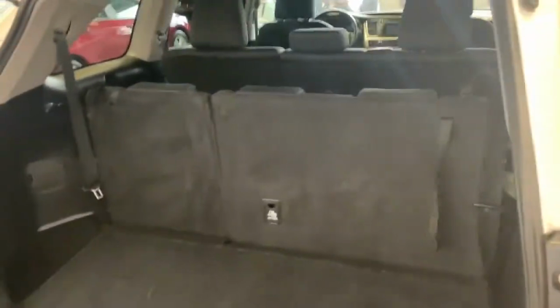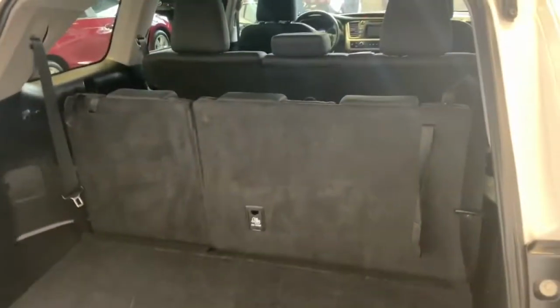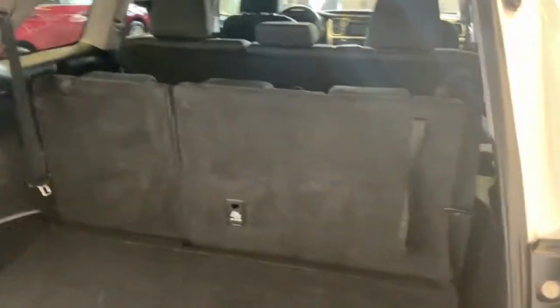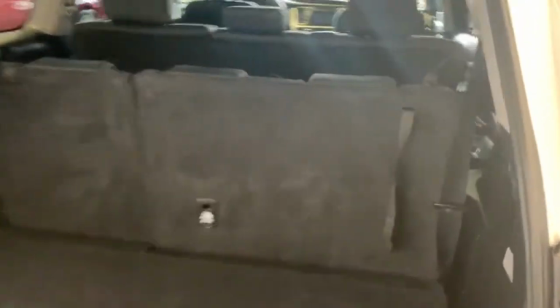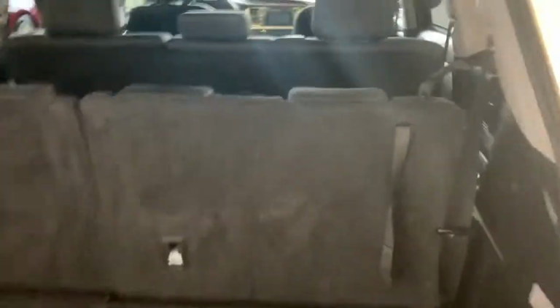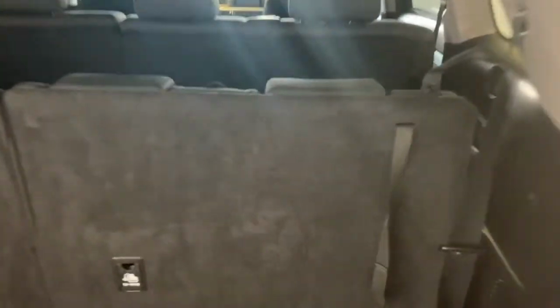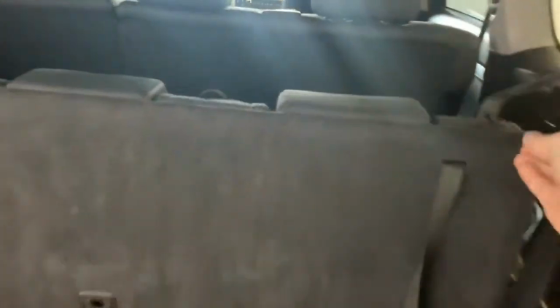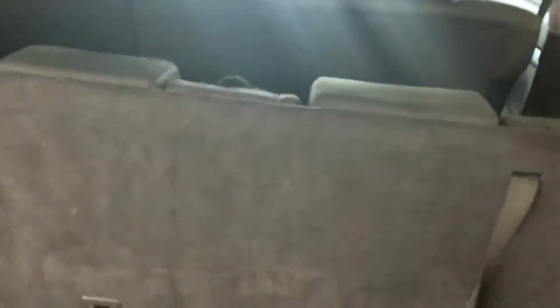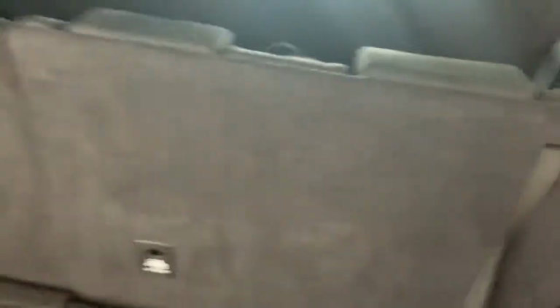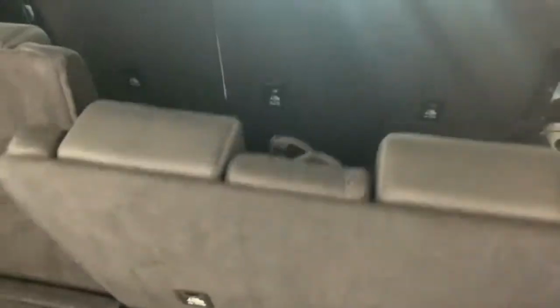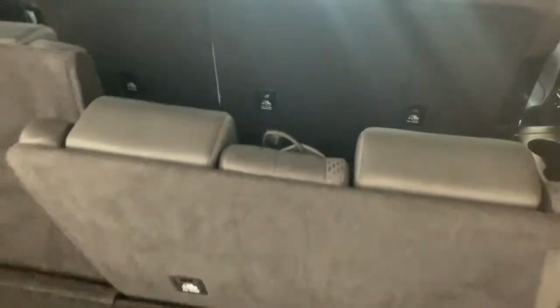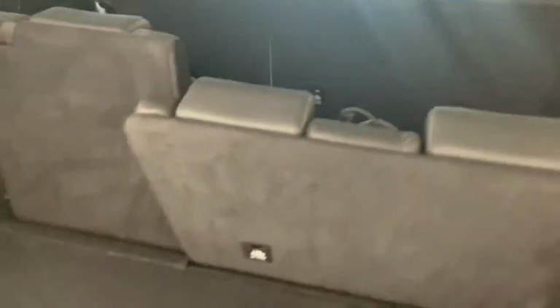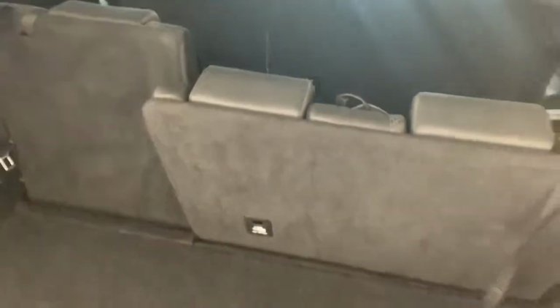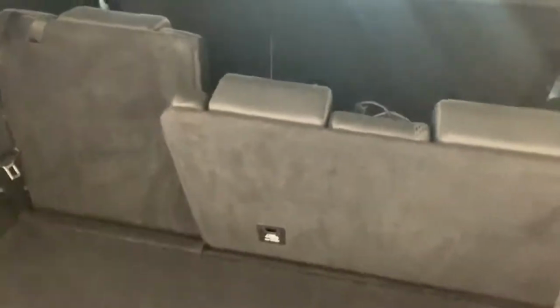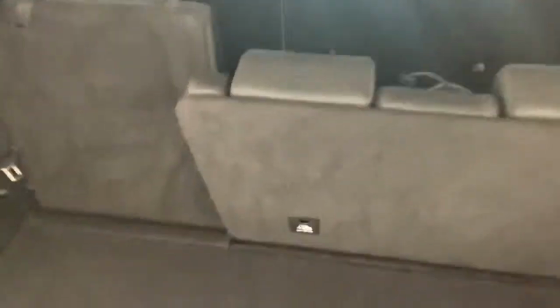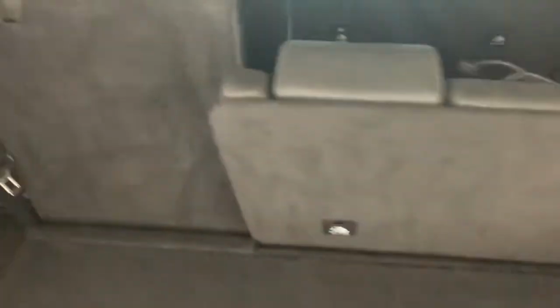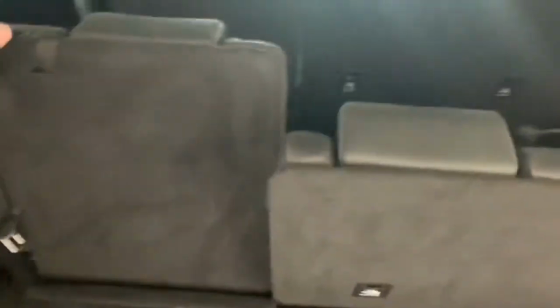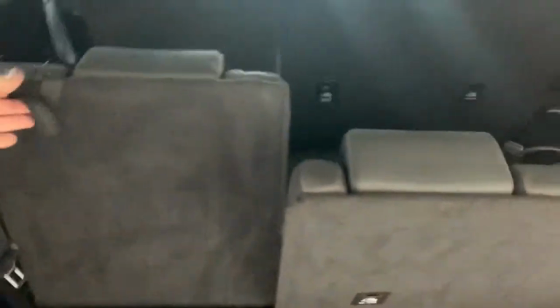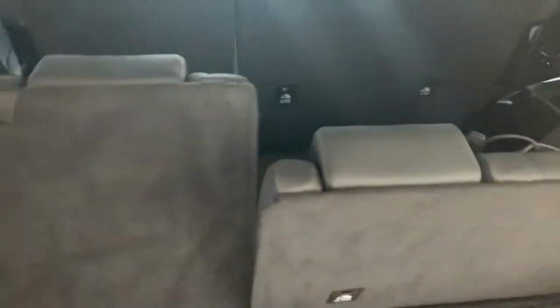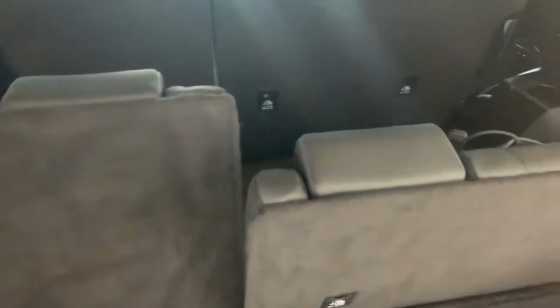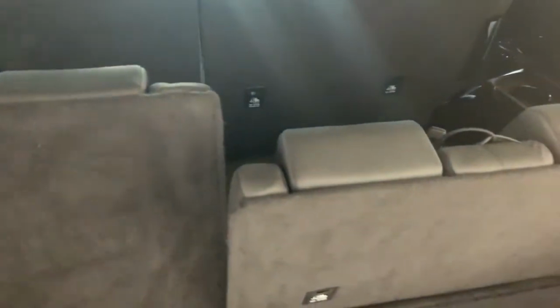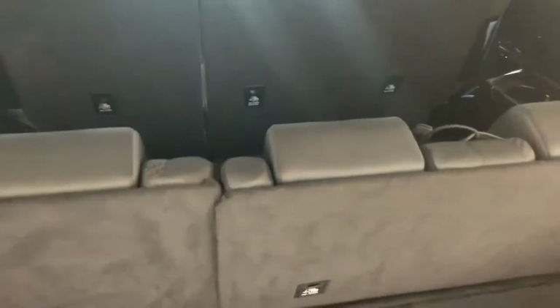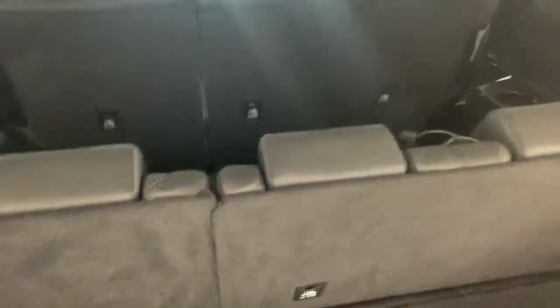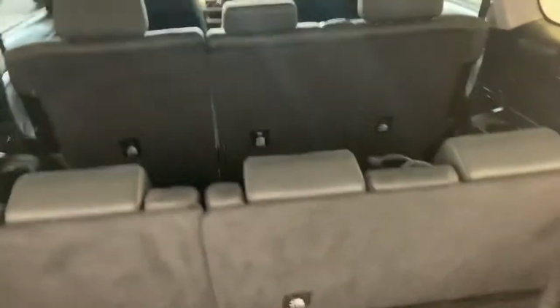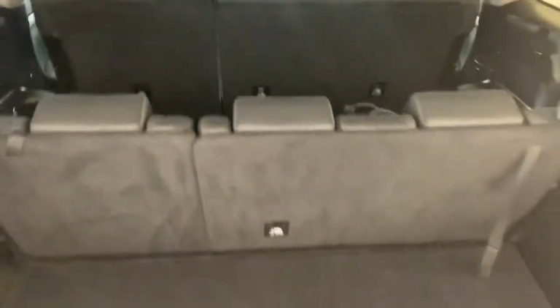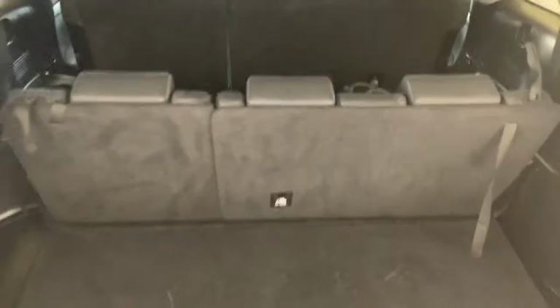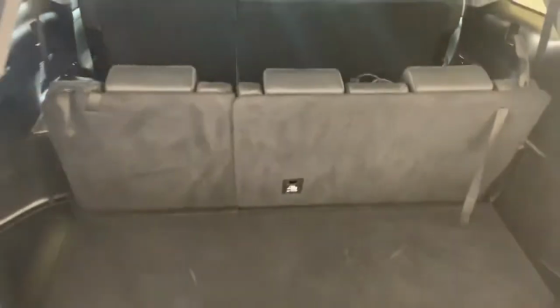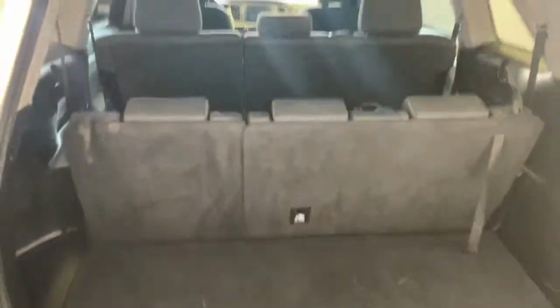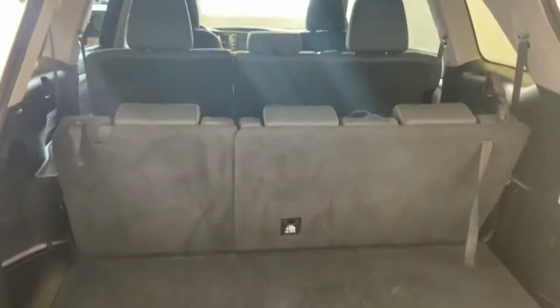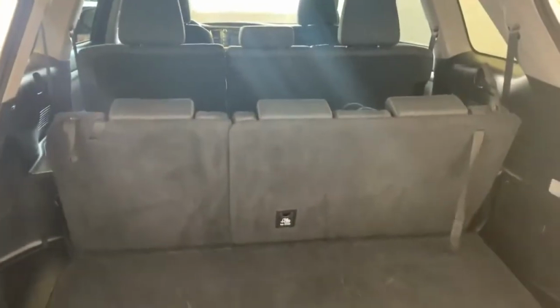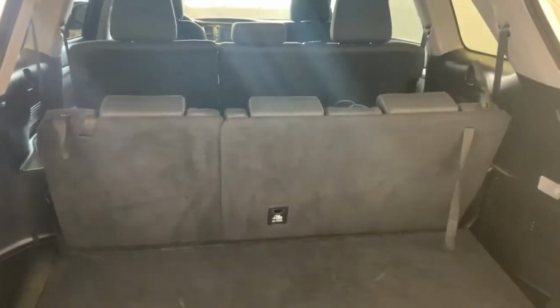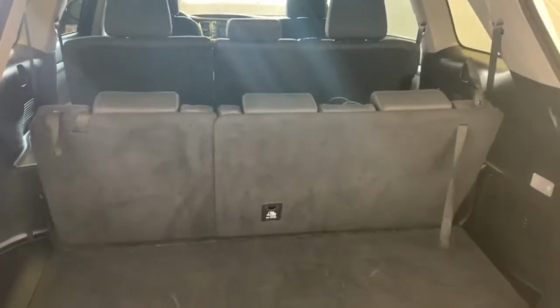The third row is adjustable and reclinable, so if you're wanting a little bit more room for the rear passengers, you can definitely recline the rear as well.